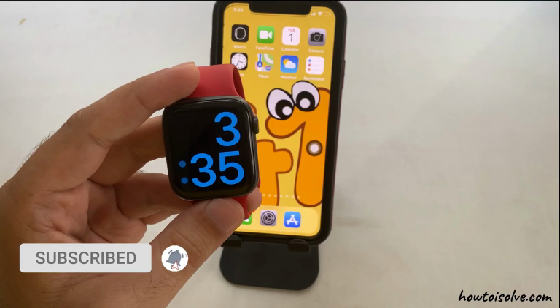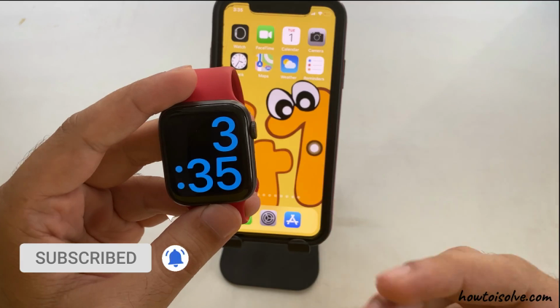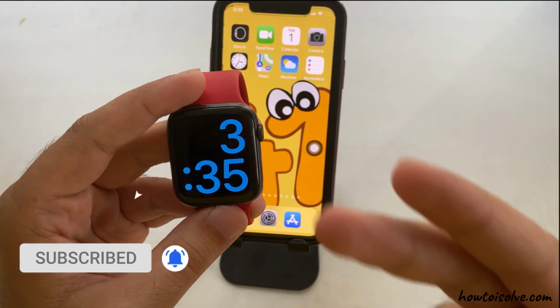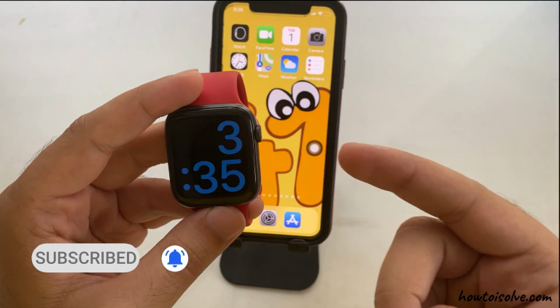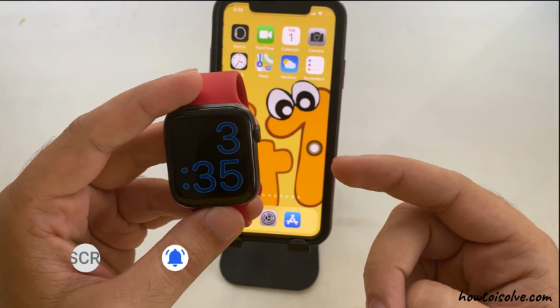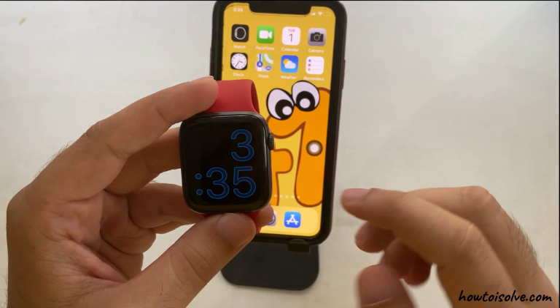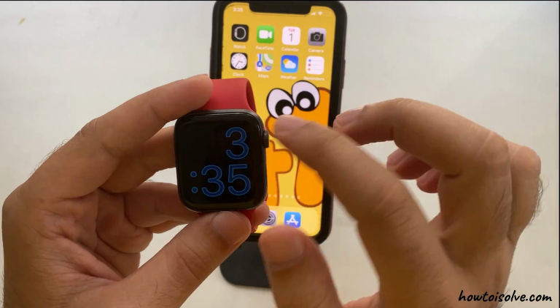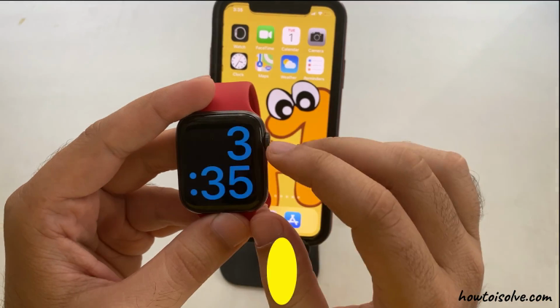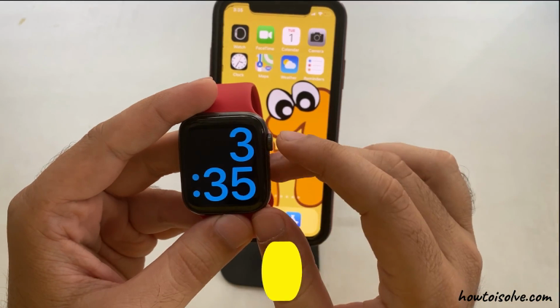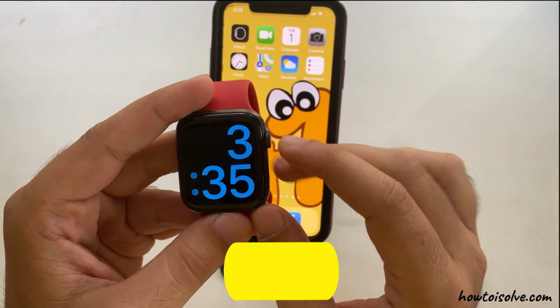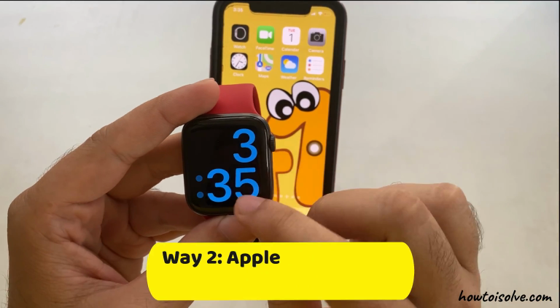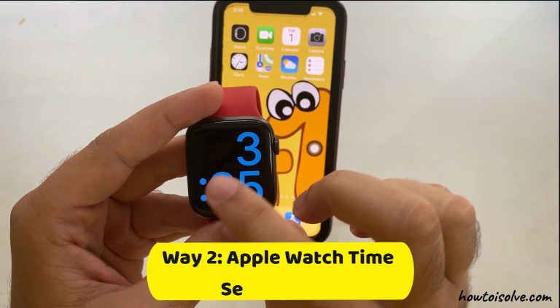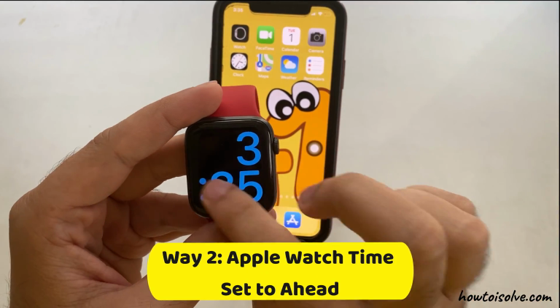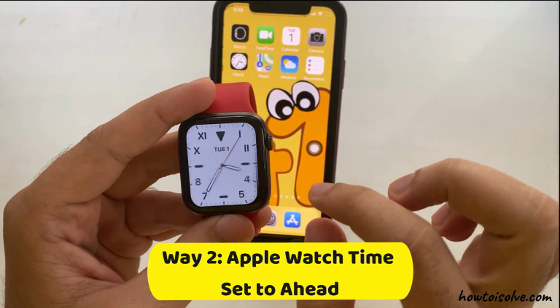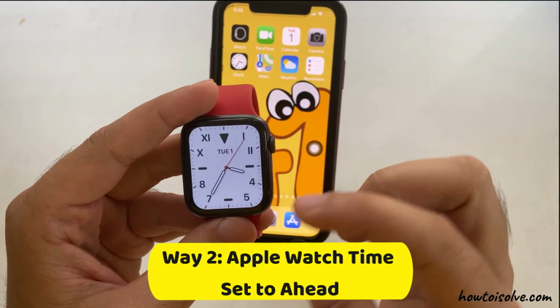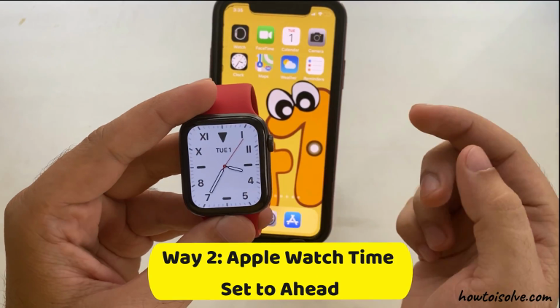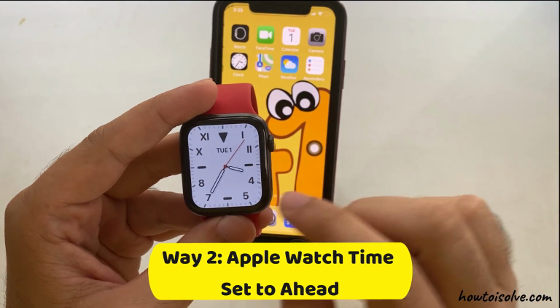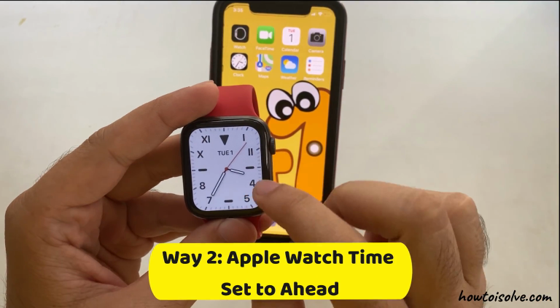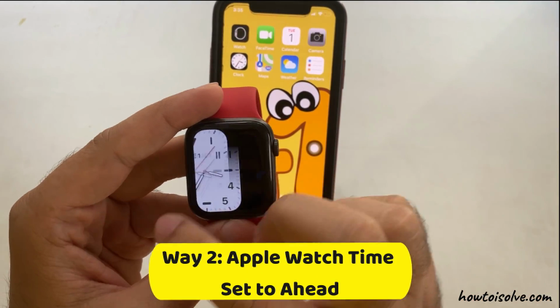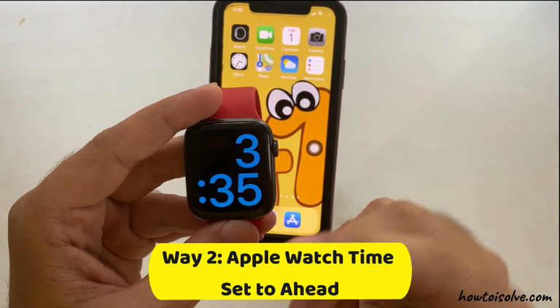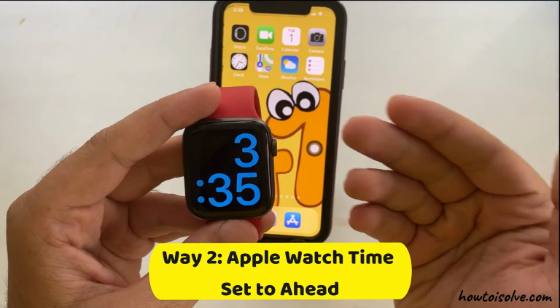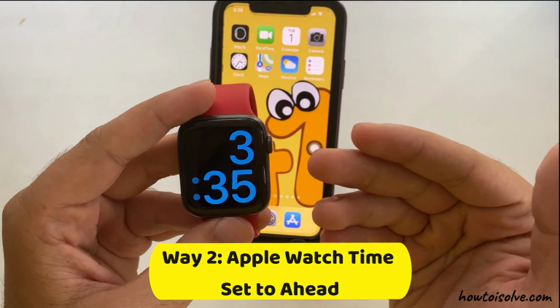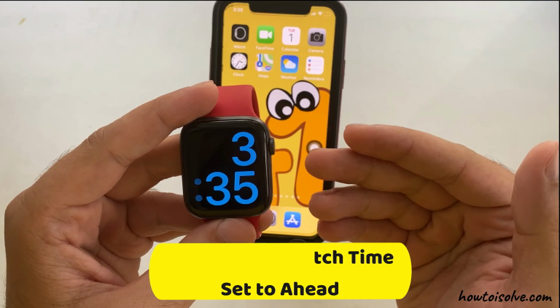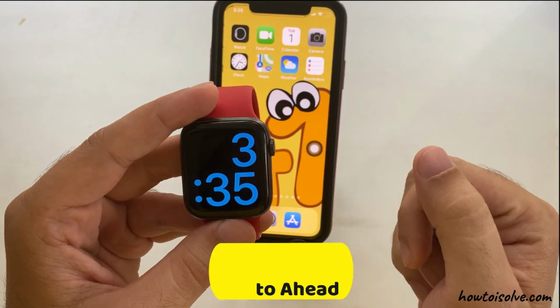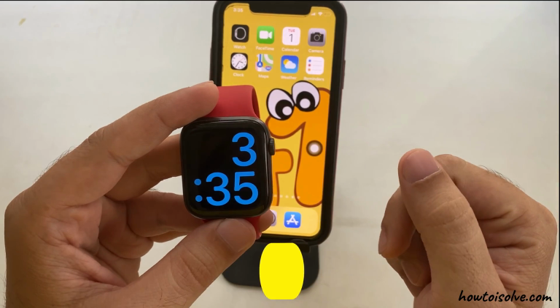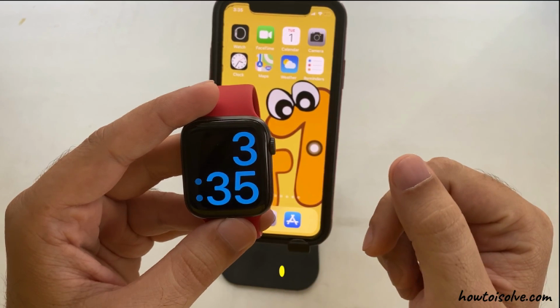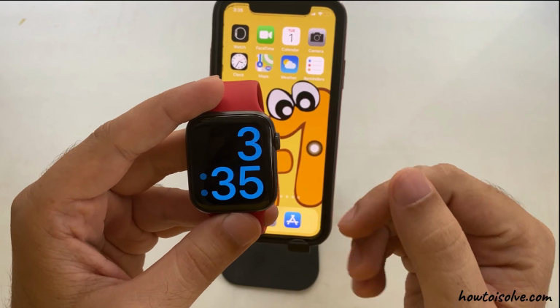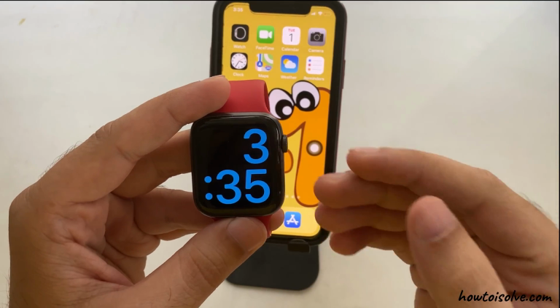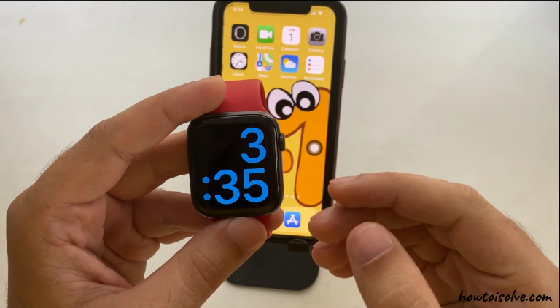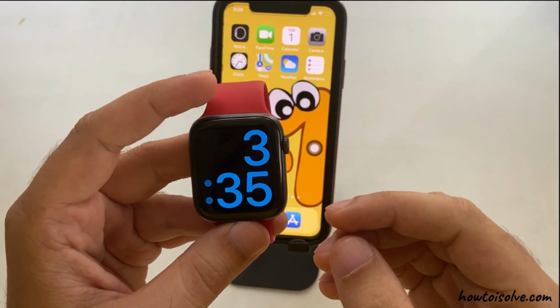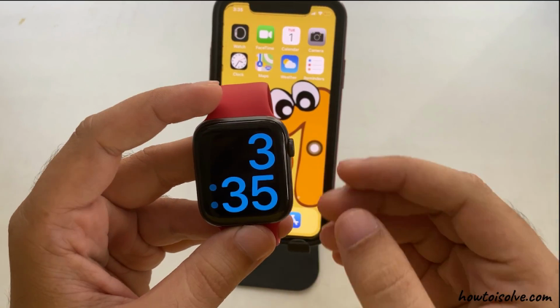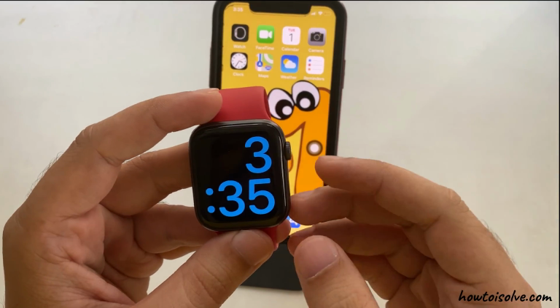Another way is from Apple's own Settings app. No matter what Apple Watch model you have, follow these steps to adjust the time on Apple Watch.